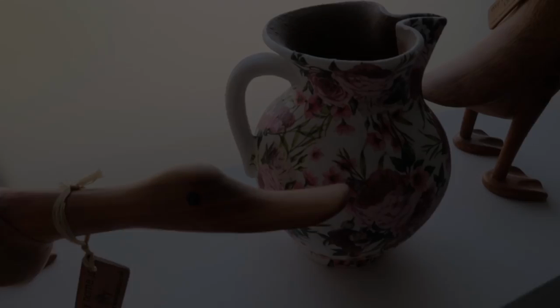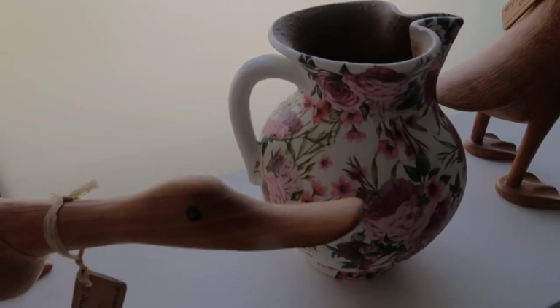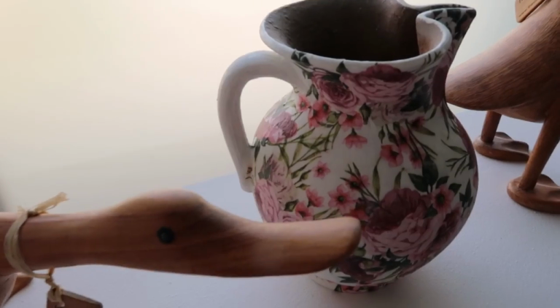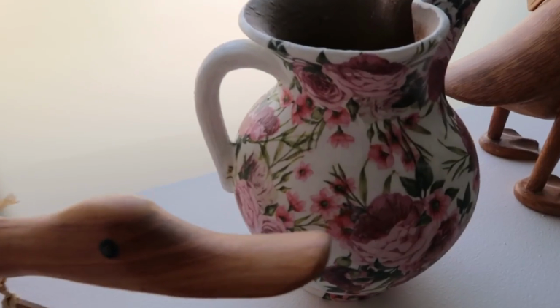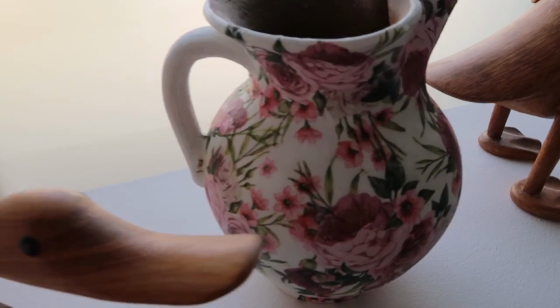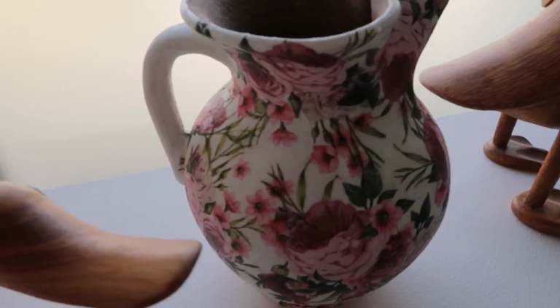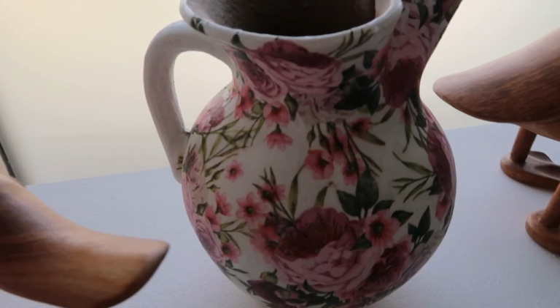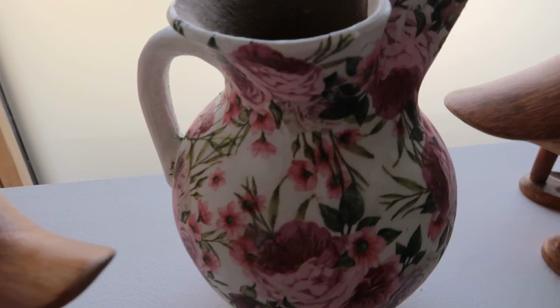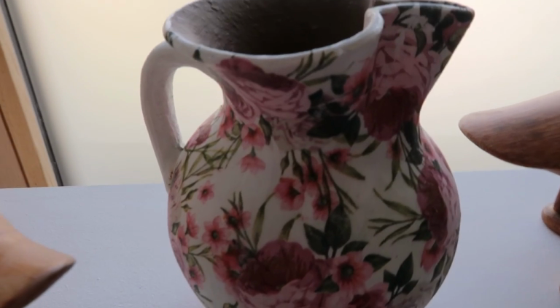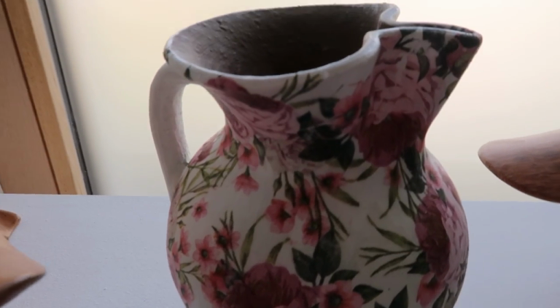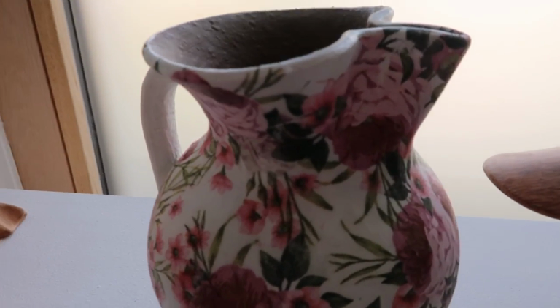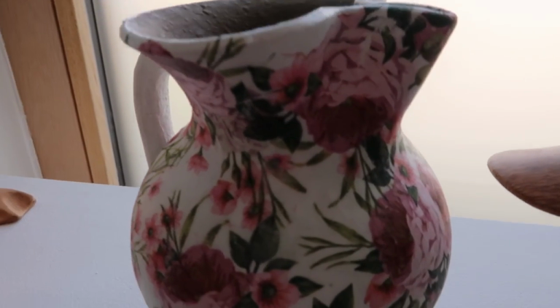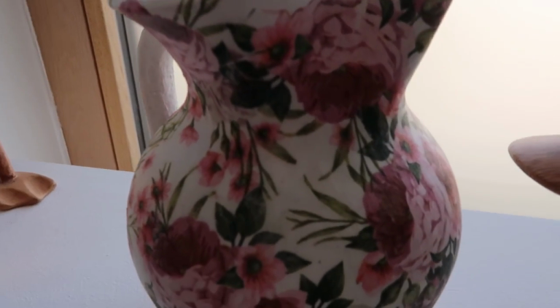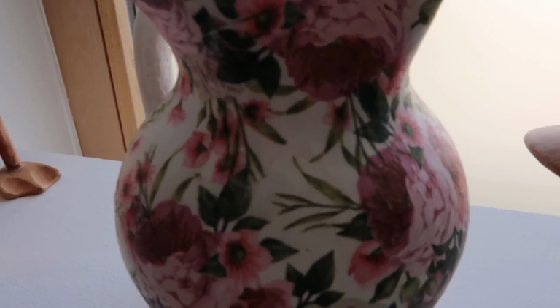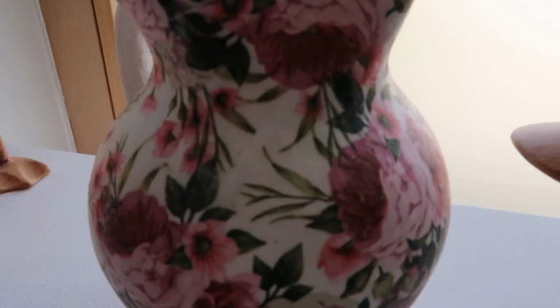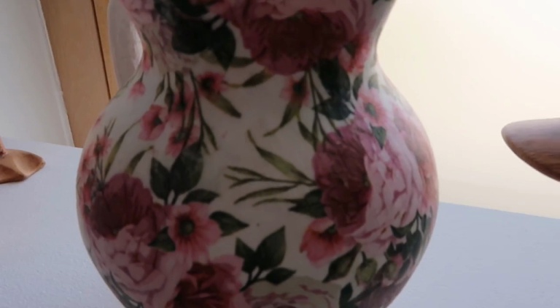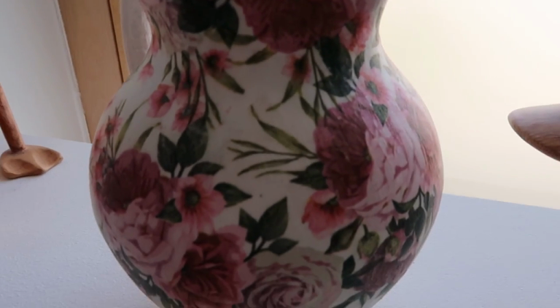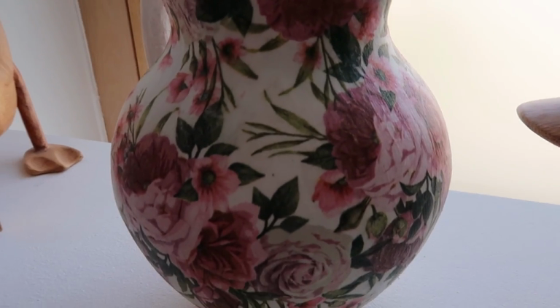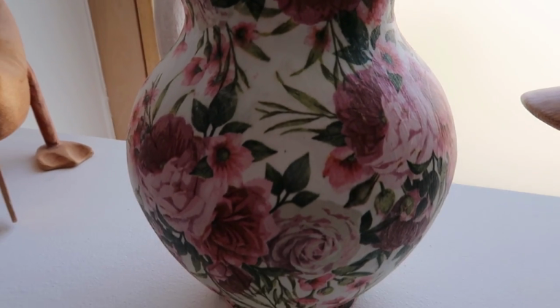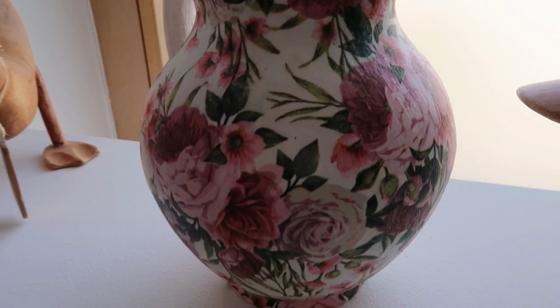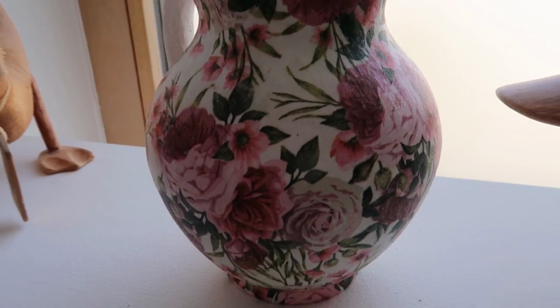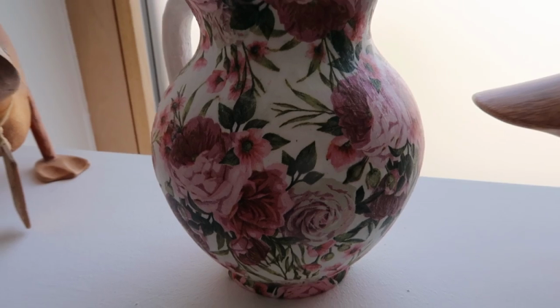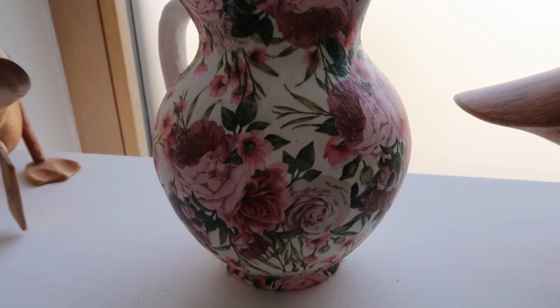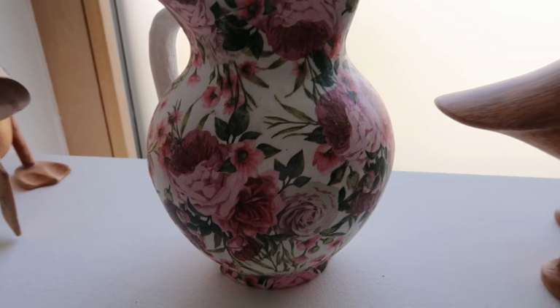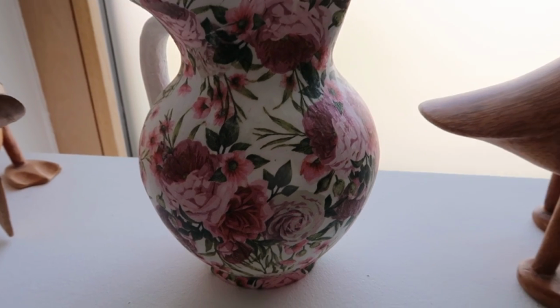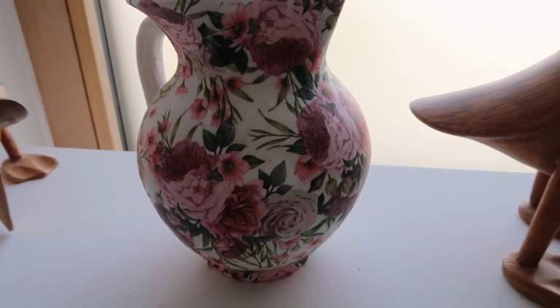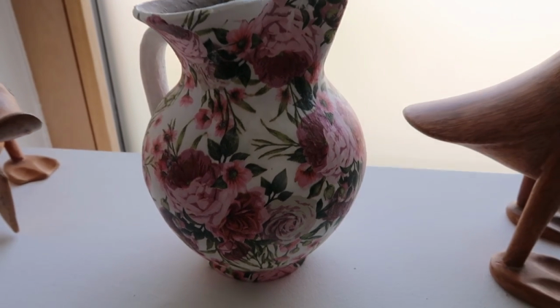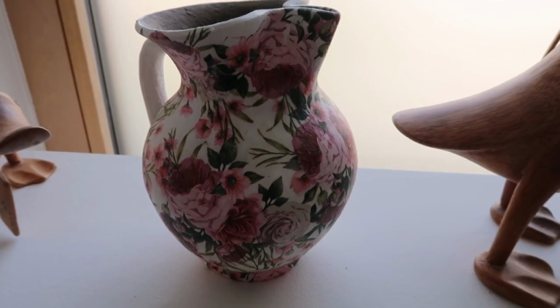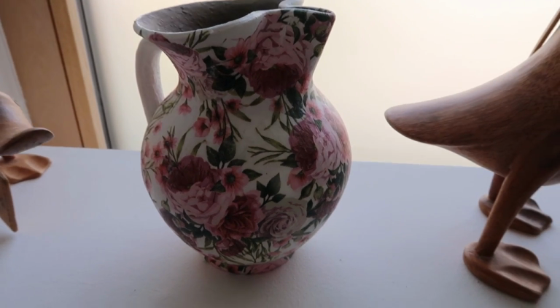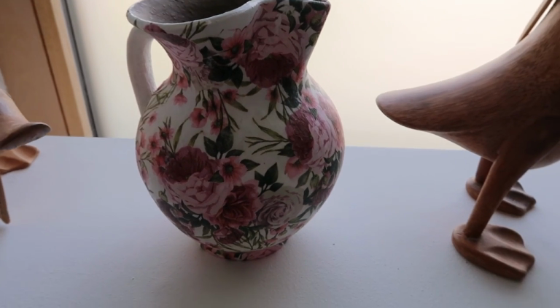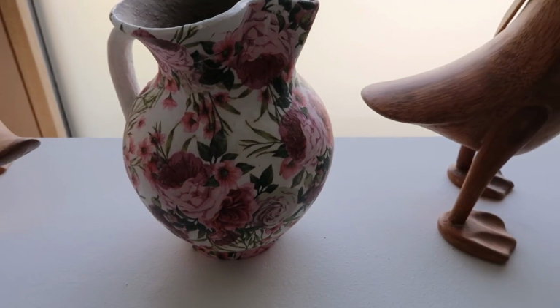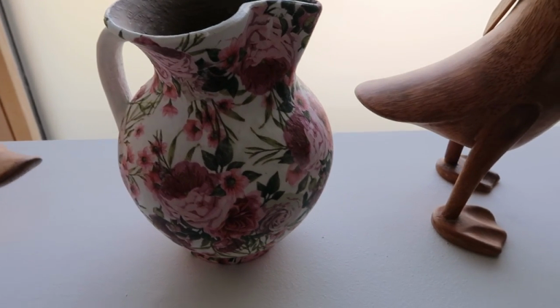And this is the finished pitcher. If you liked this video, please subscribe to my channel. Also, check out my other decoupage videos. Thank you very much for watching.